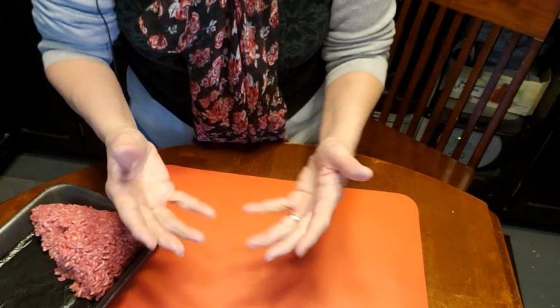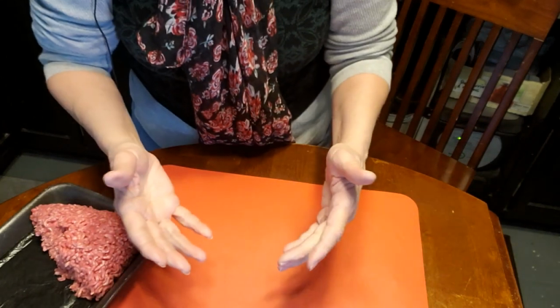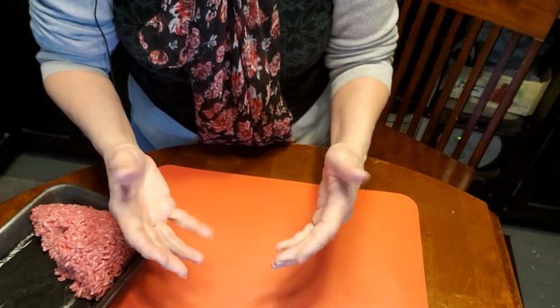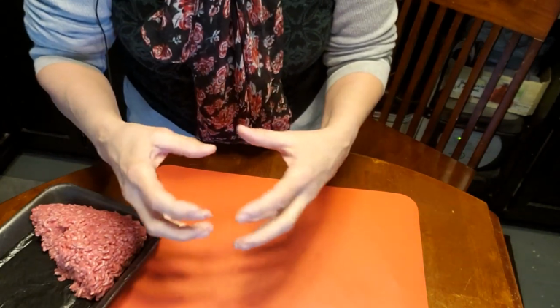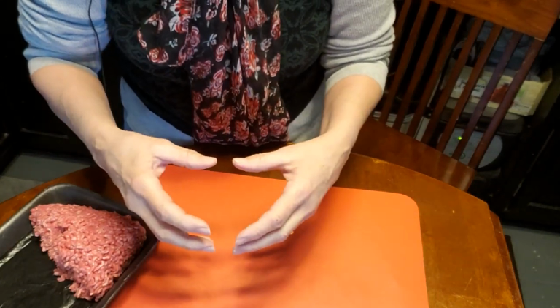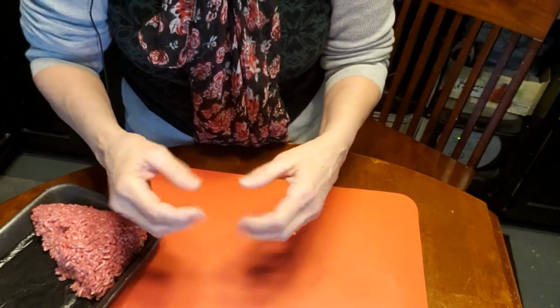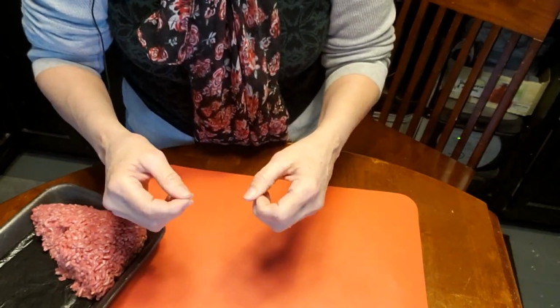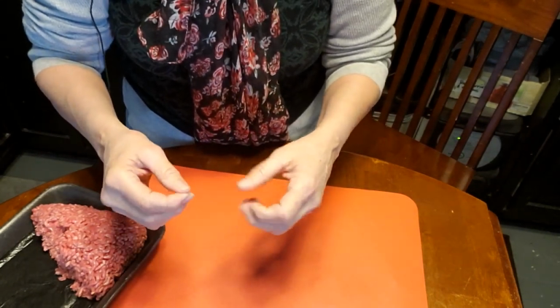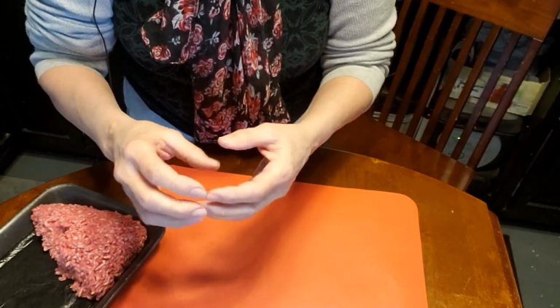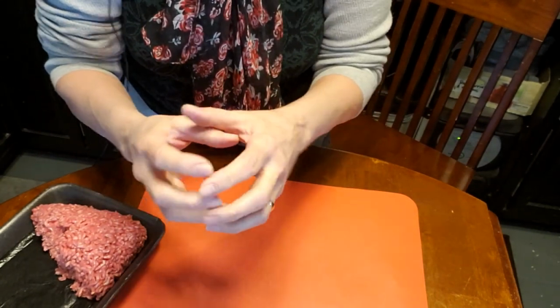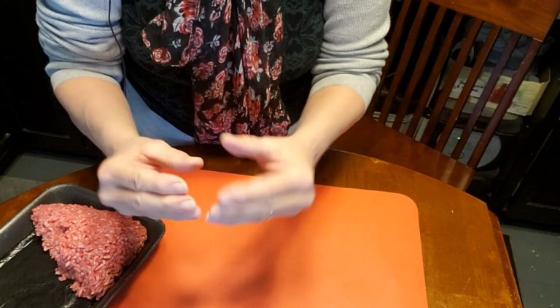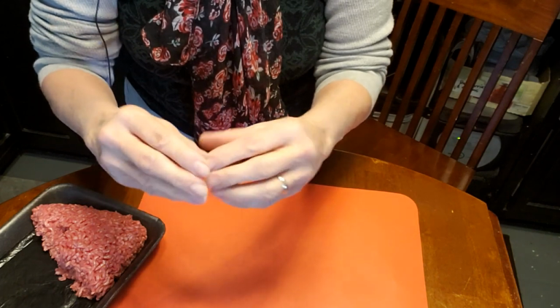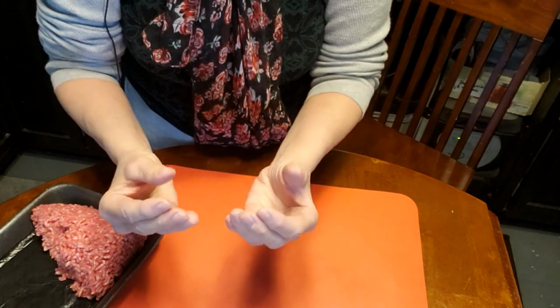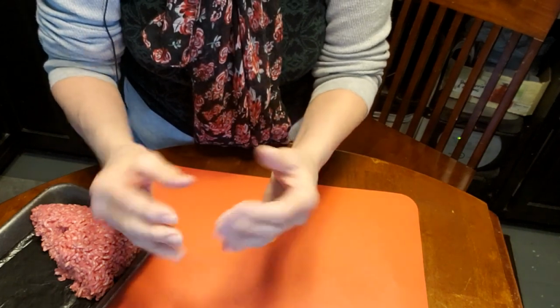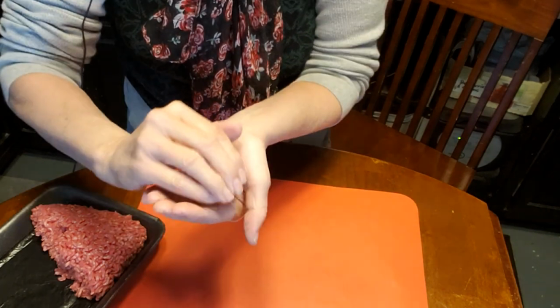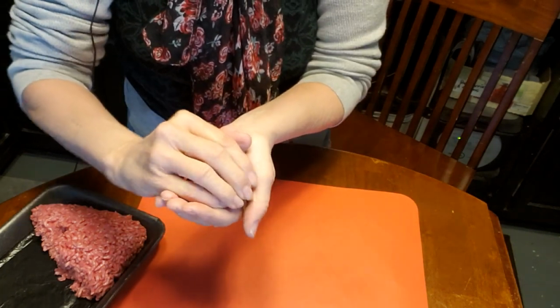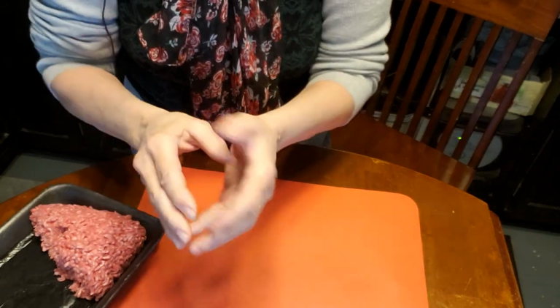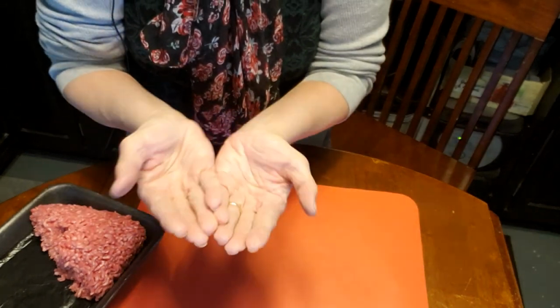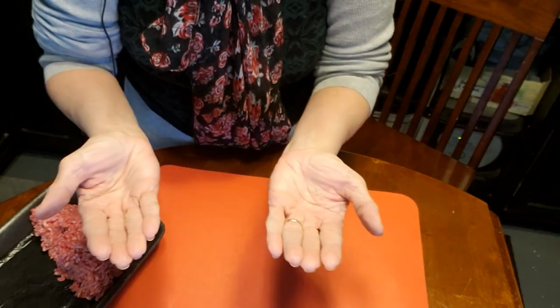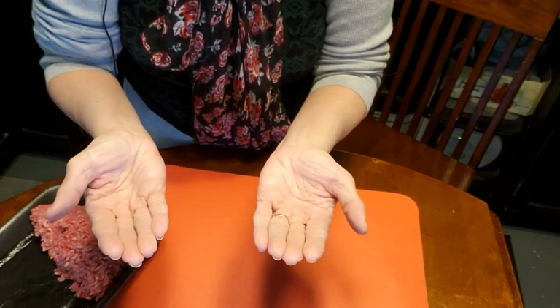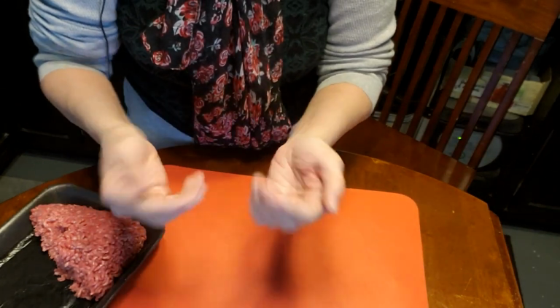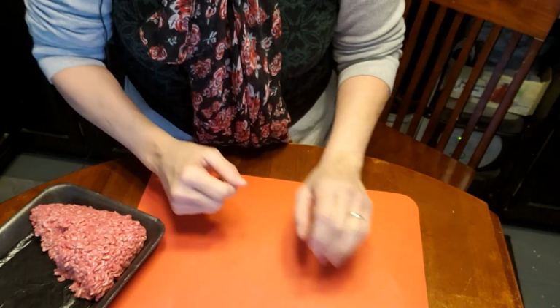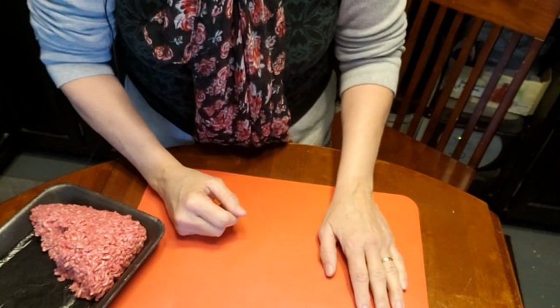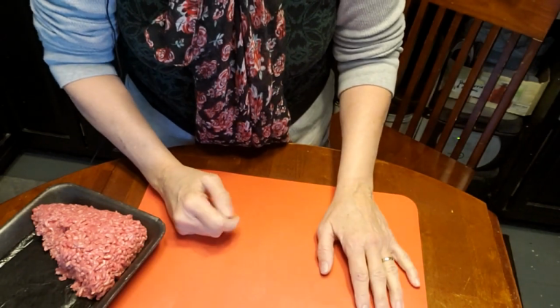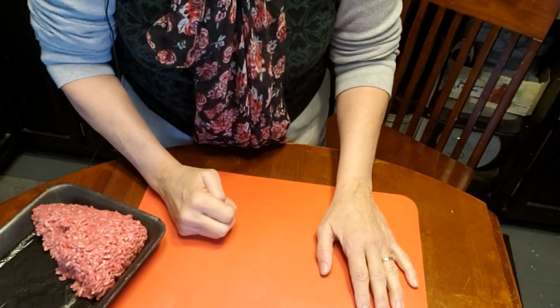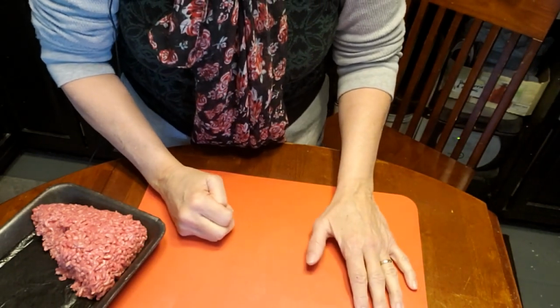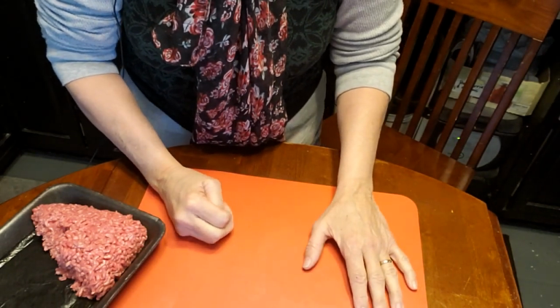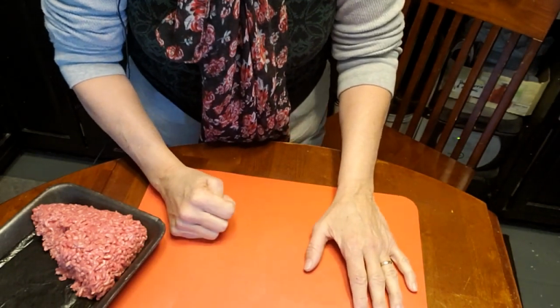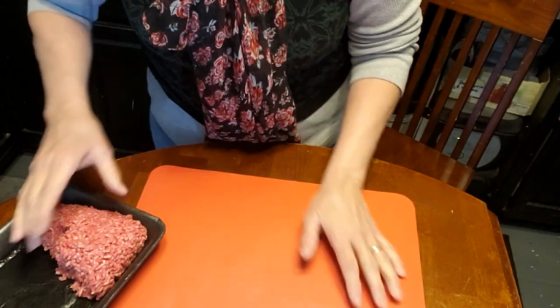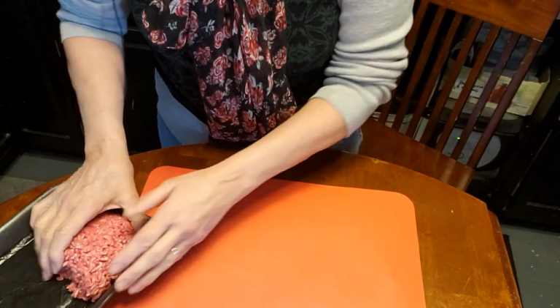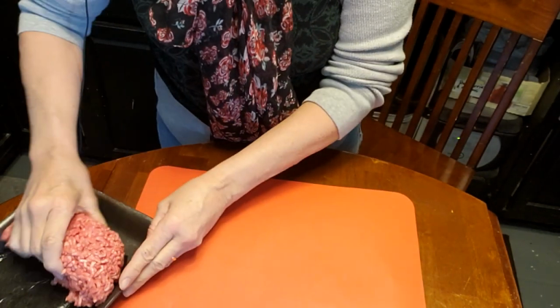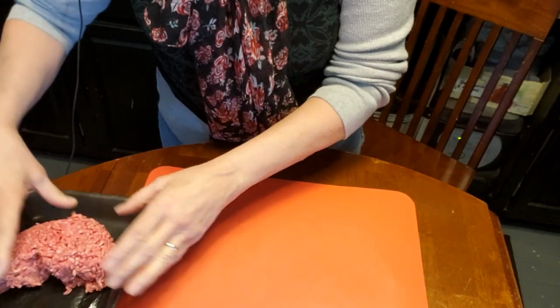Have you ever been to a barbecue where they've made cheeseburgers and they become almost like a saucer-like ball instead of flat, beautiful cheeseburgers? When I was young my dad taught me how to make them the right way, so I thought I would just show you.